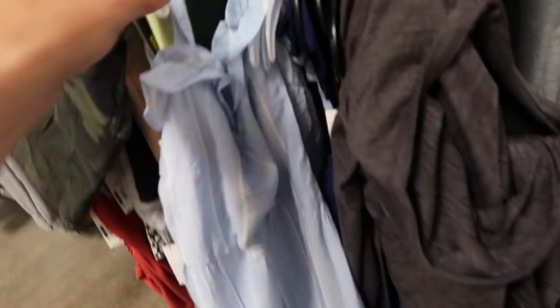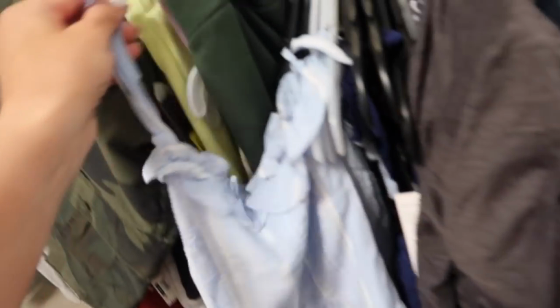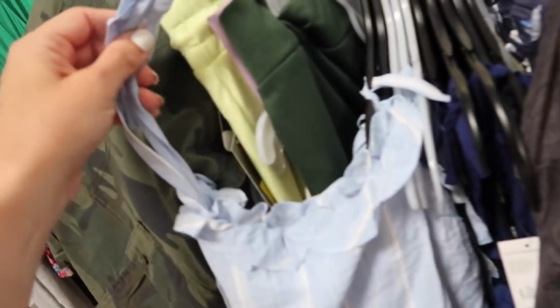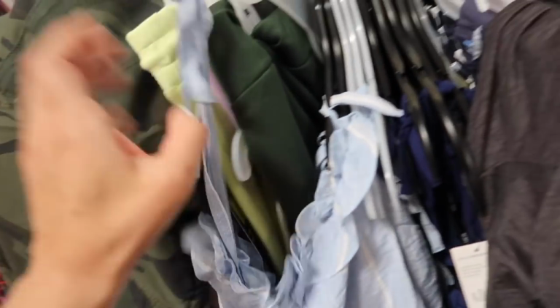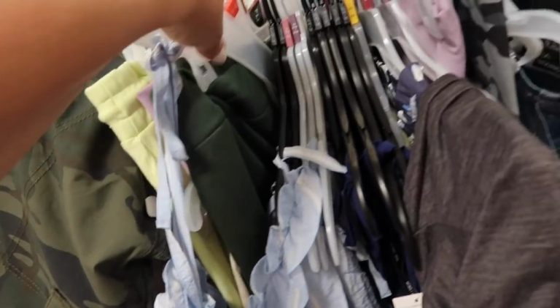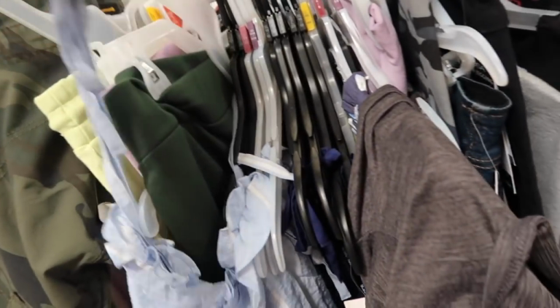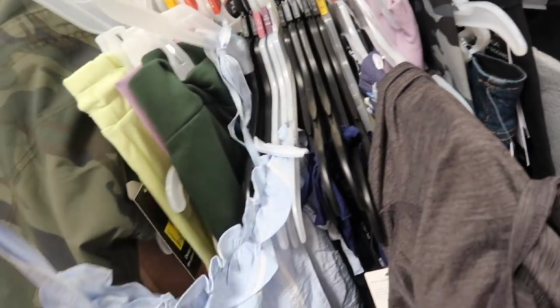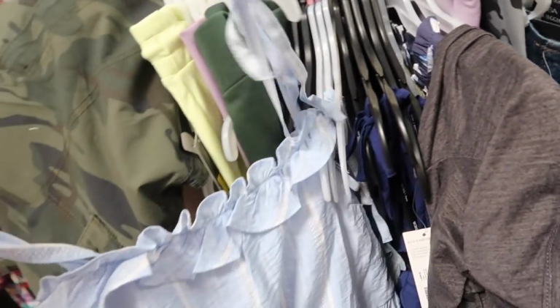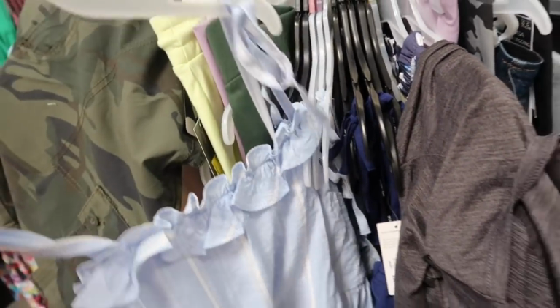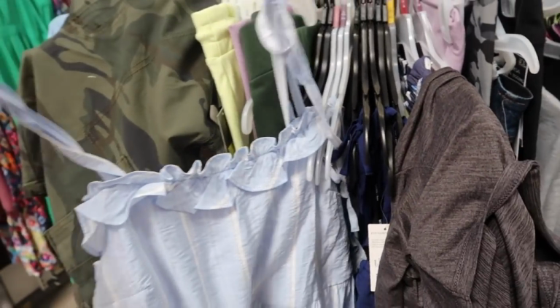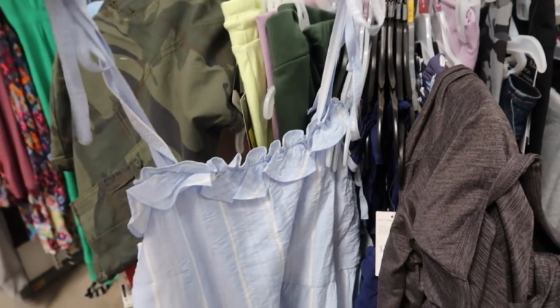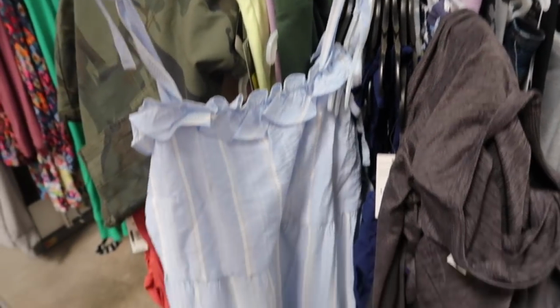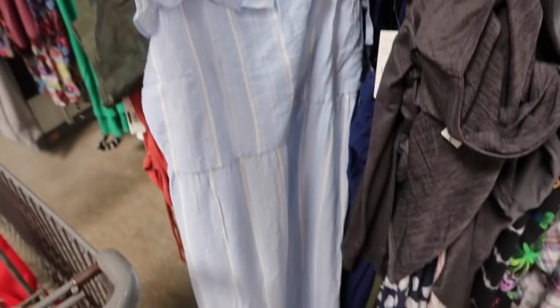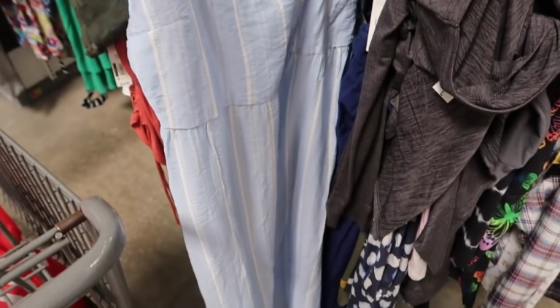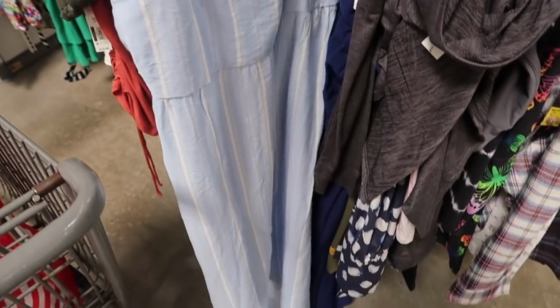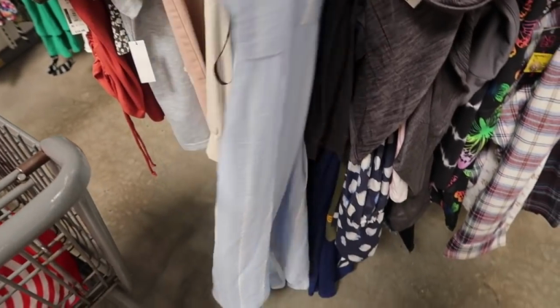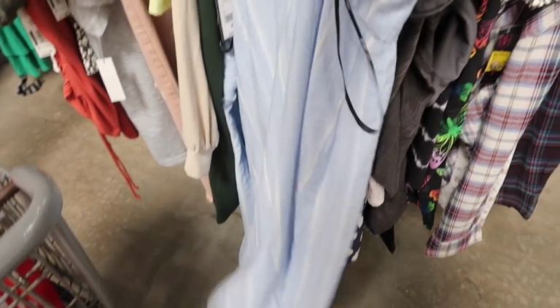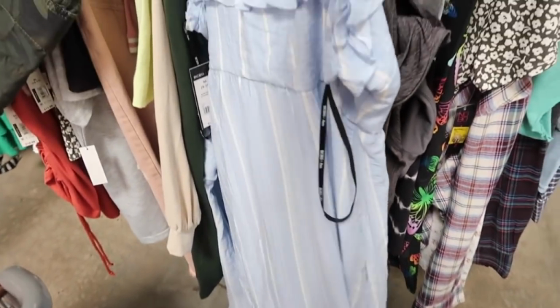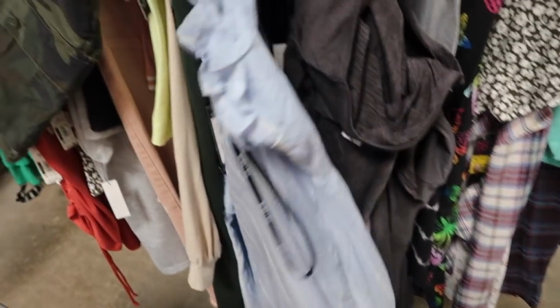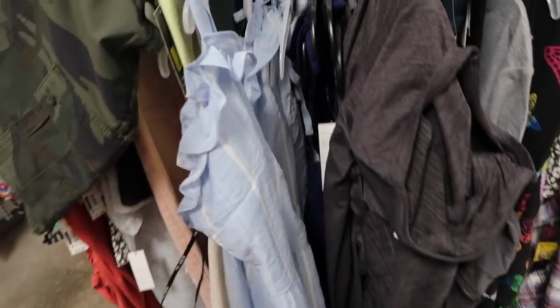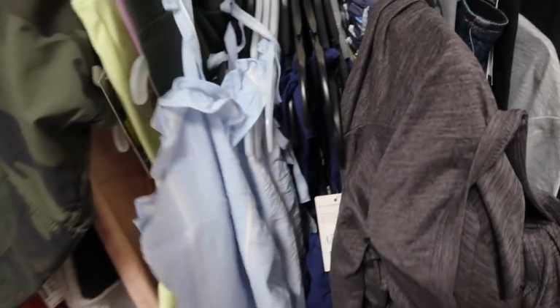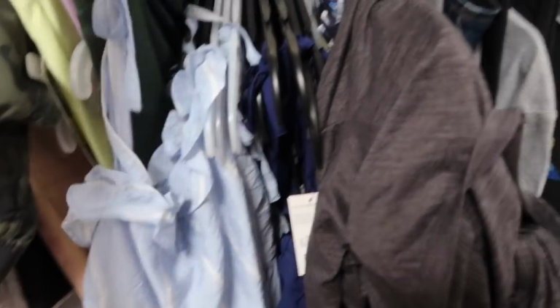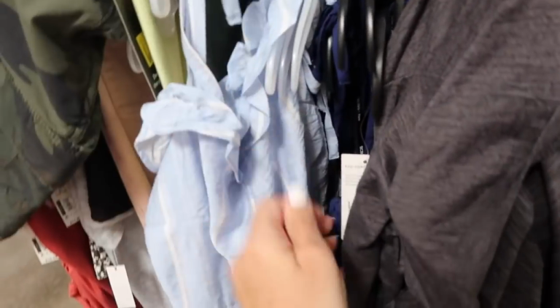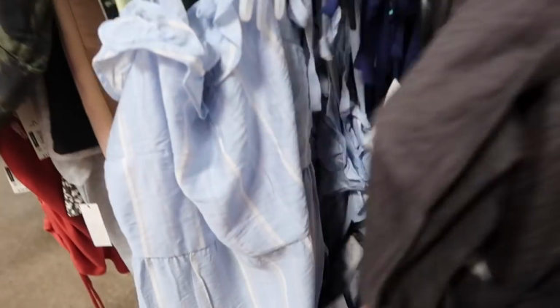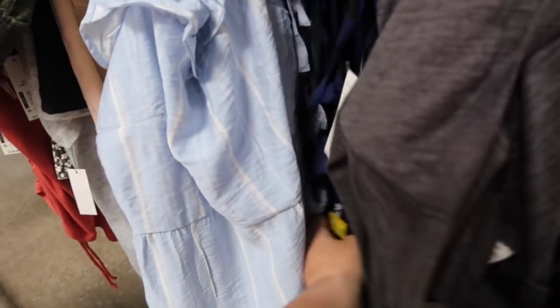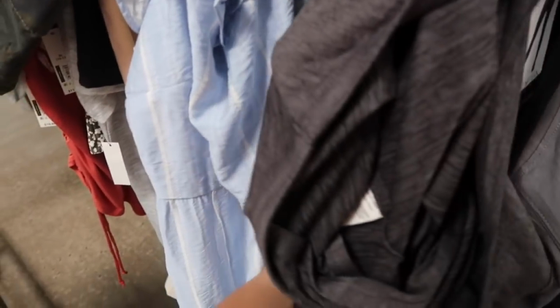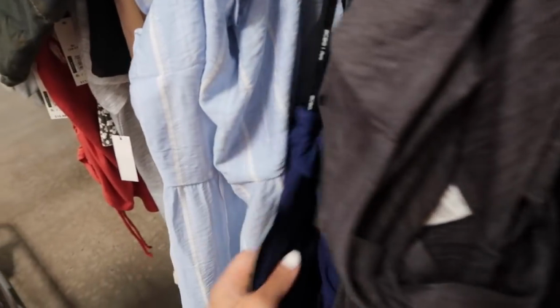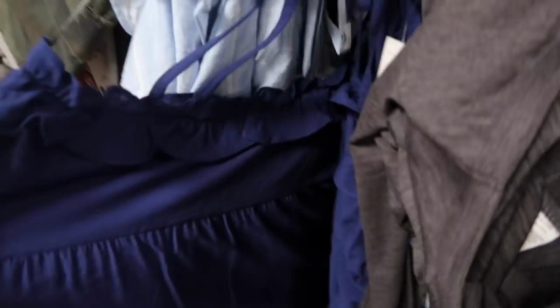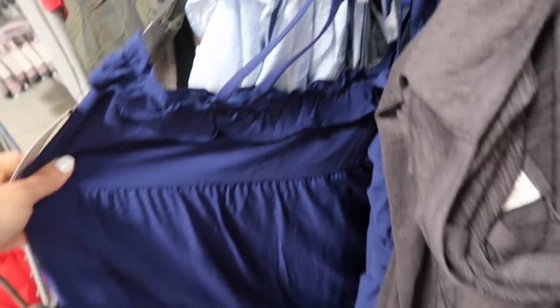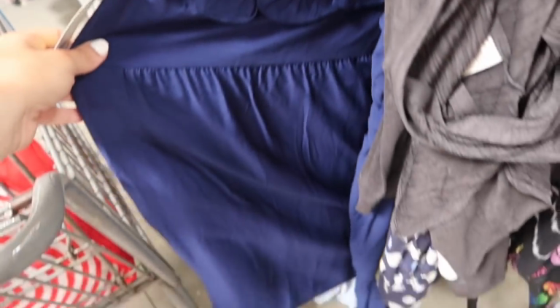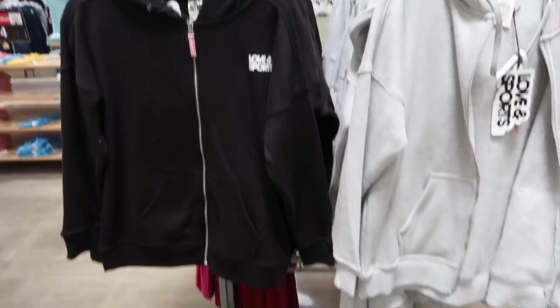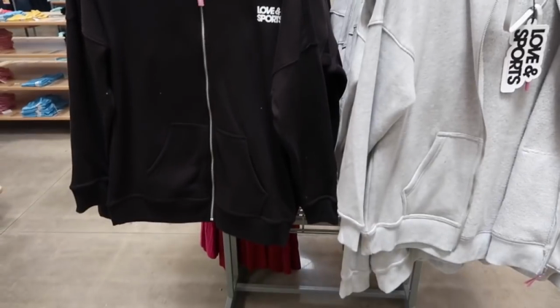We'll also have a deal alert on these blue dresses from BCBG. They were $40 — I shared them maybe a month ago — and they're now on sale for $28. Still a little pricey but really nice quality. It comes in the blue and white stripe and also in the solid navy.